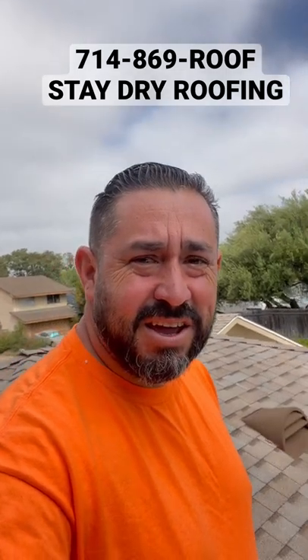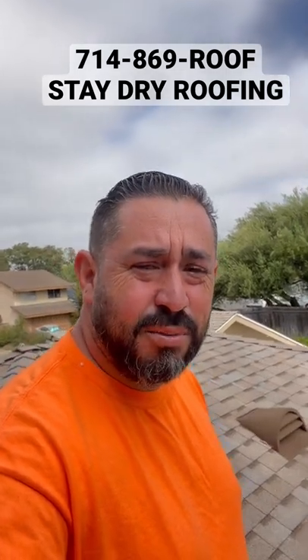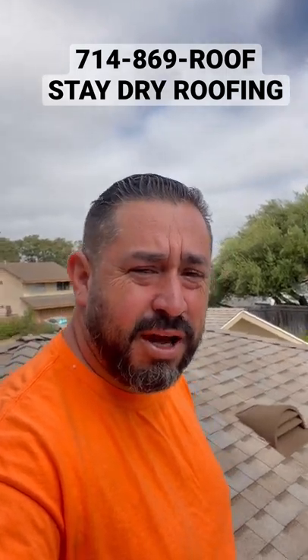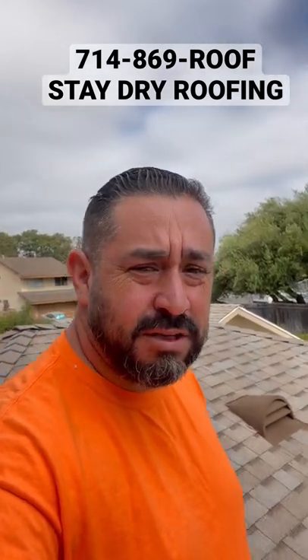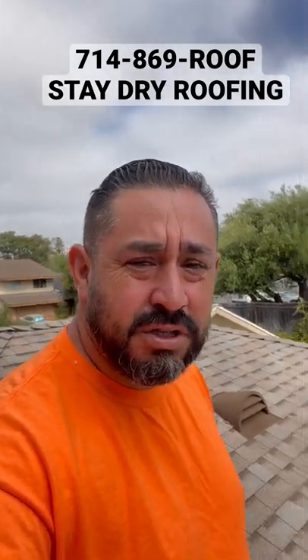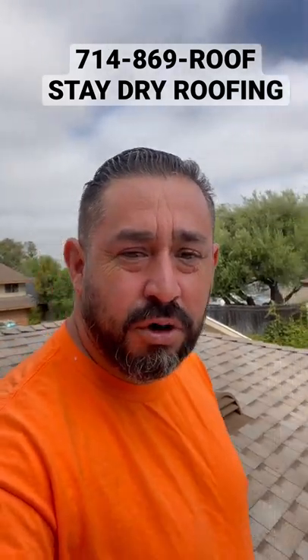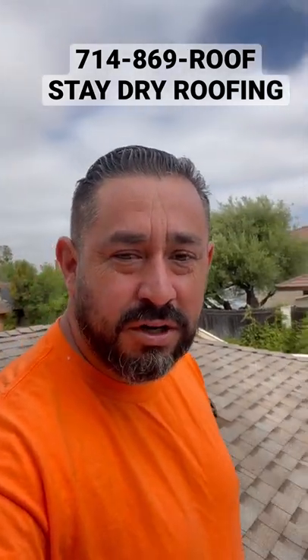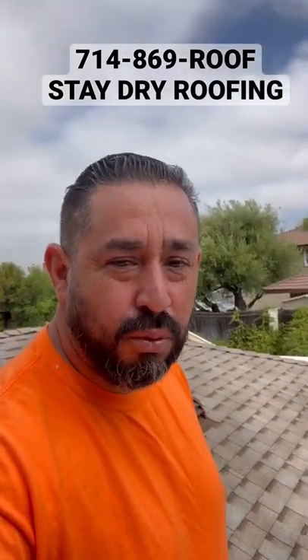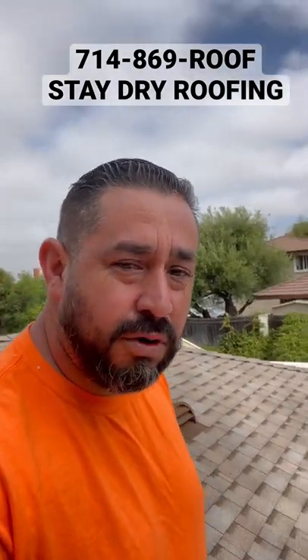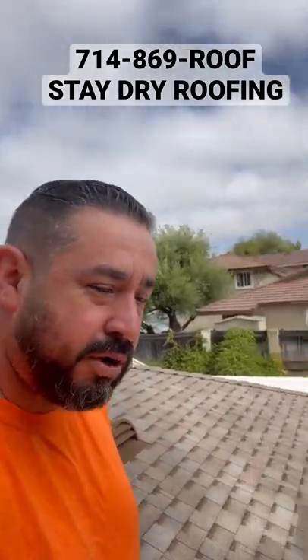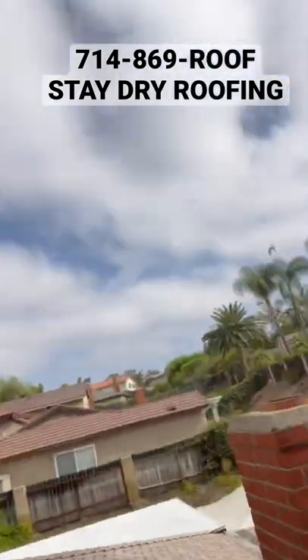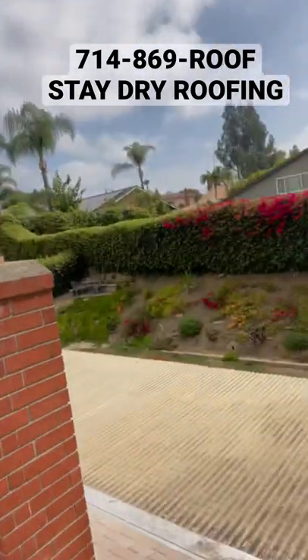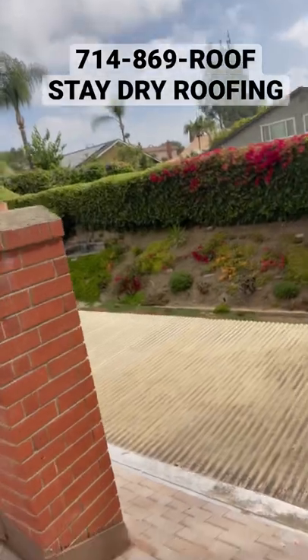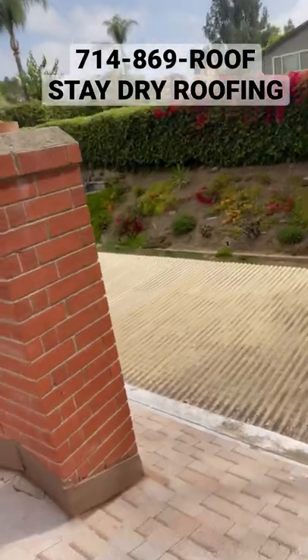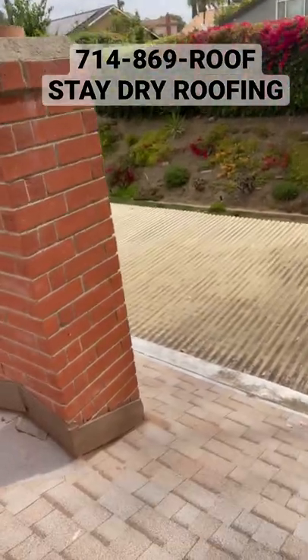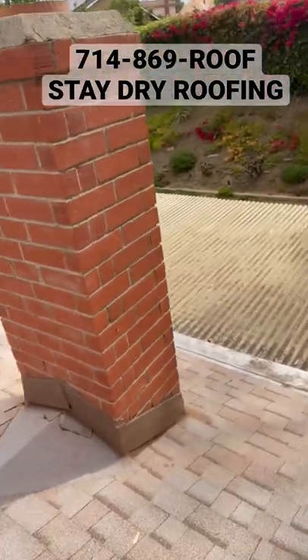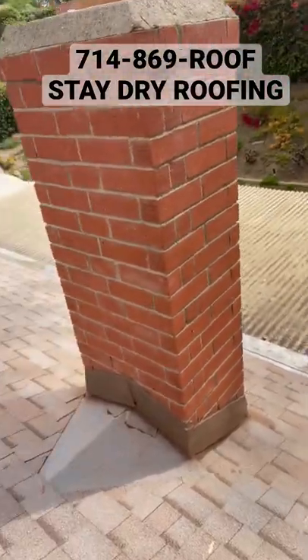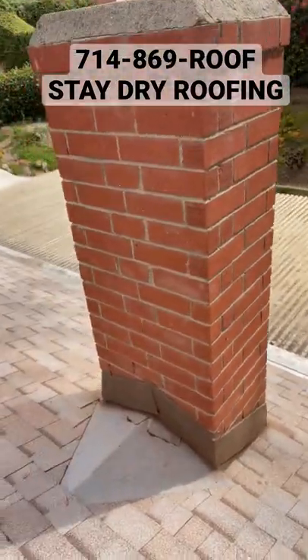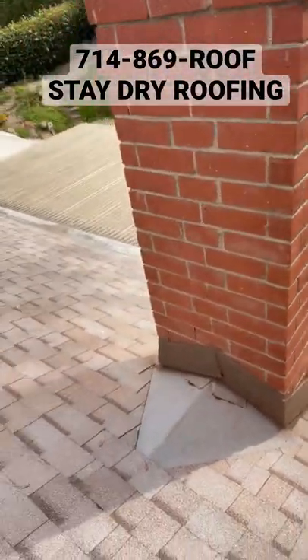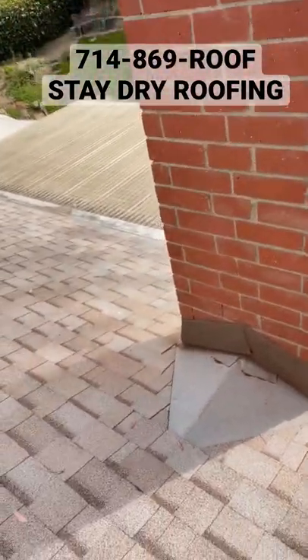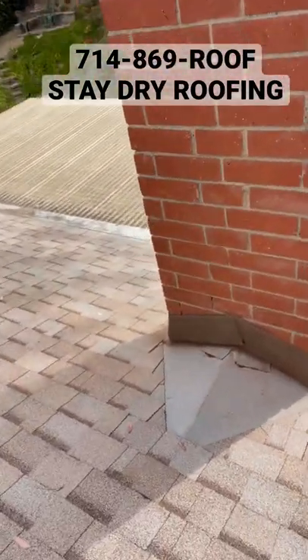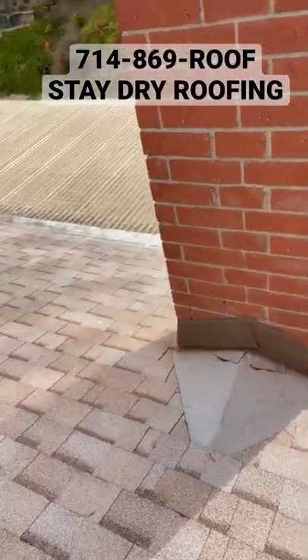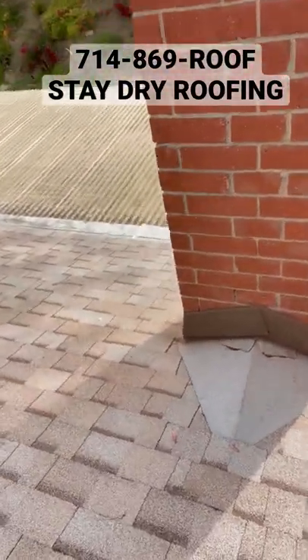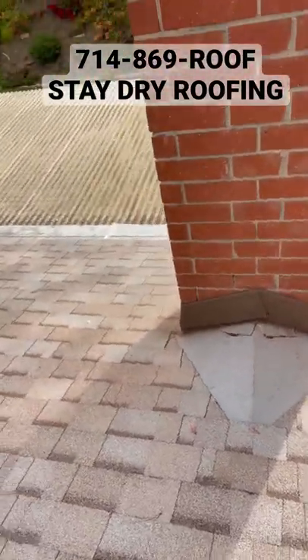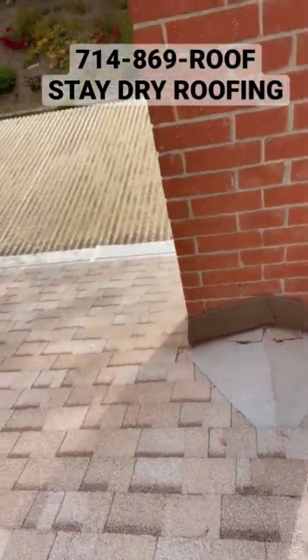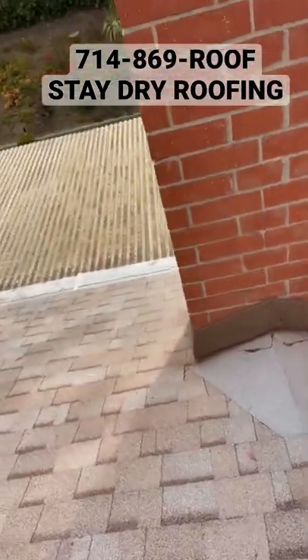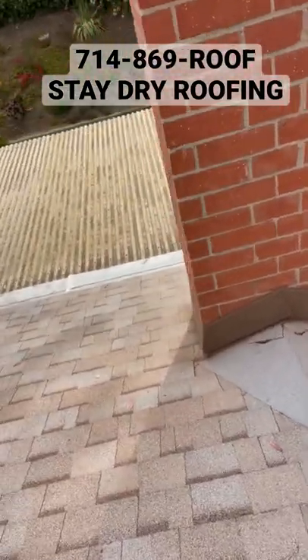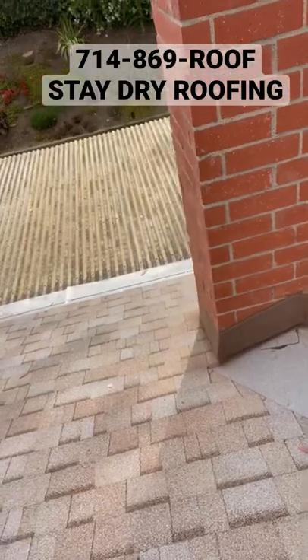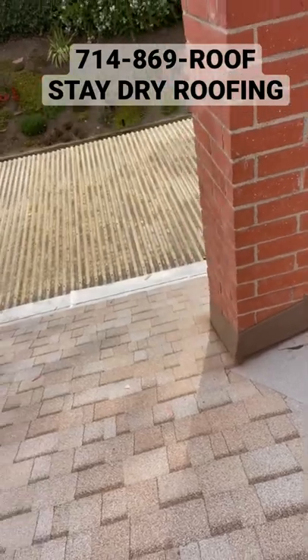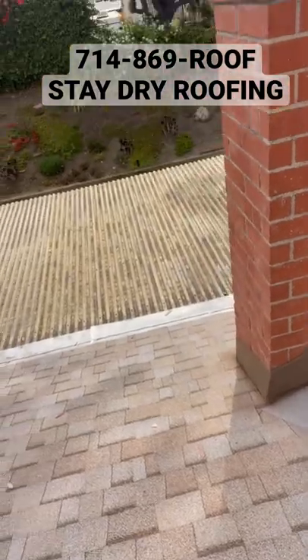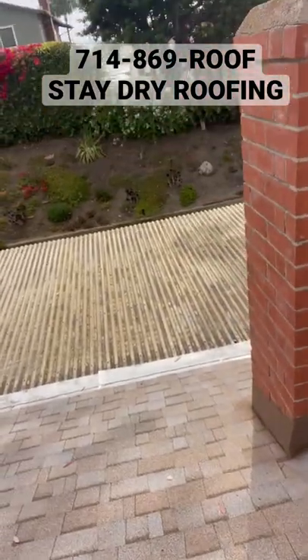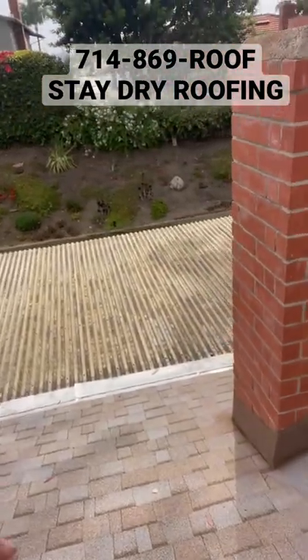Good morning guys, Javier Garcia your local roofer. Let me show you how my chimney came out. I got my cricket — check that out — with metal flashing all the way around.